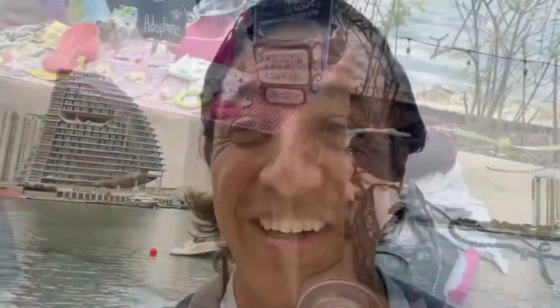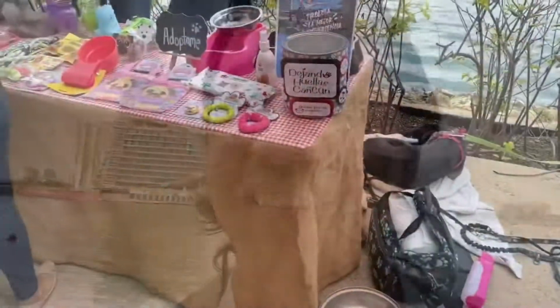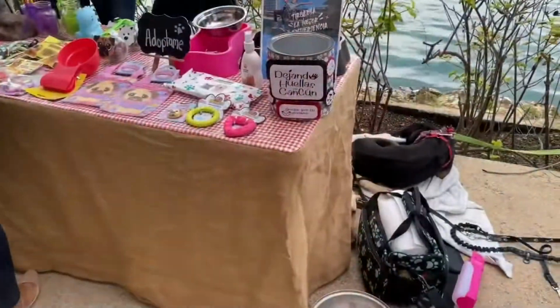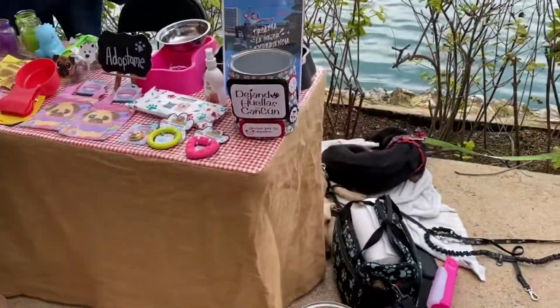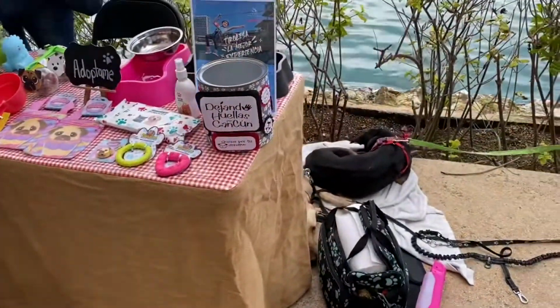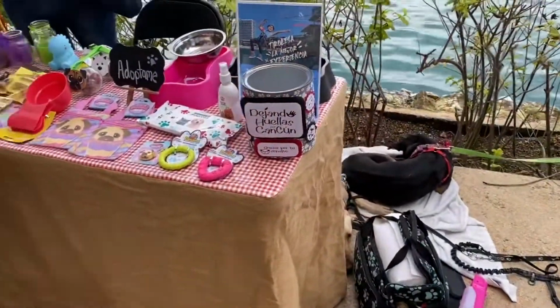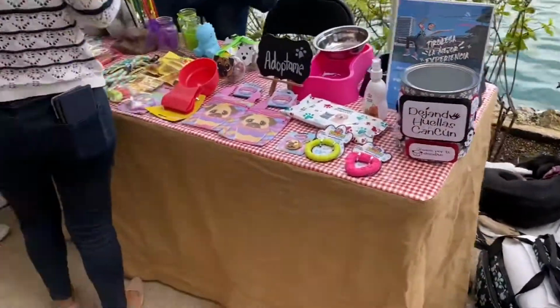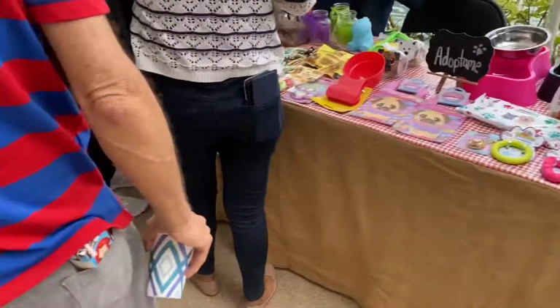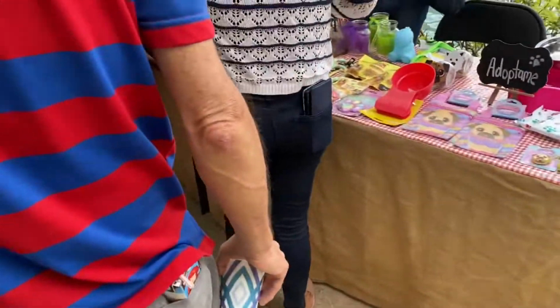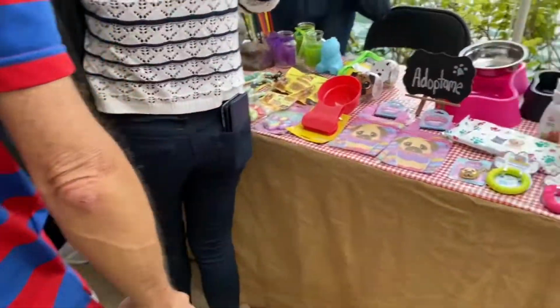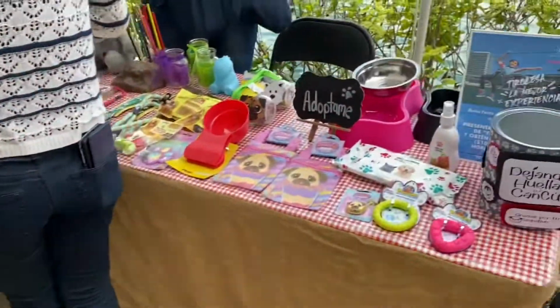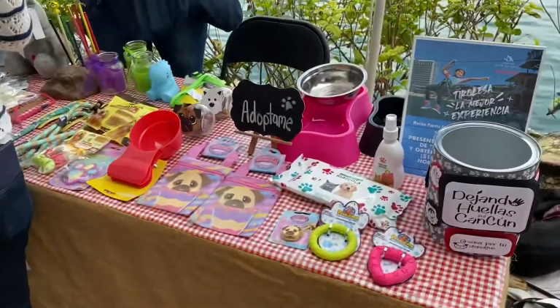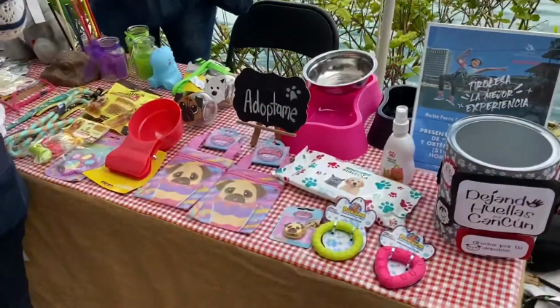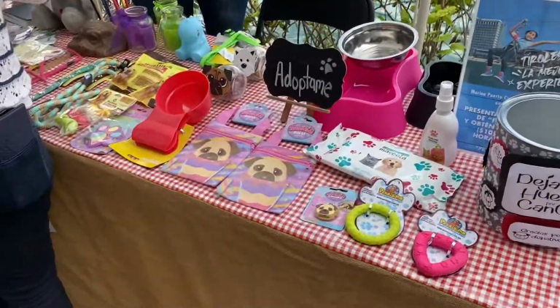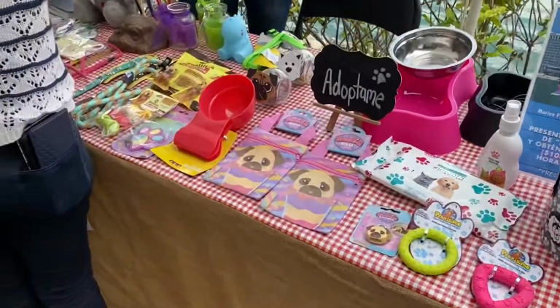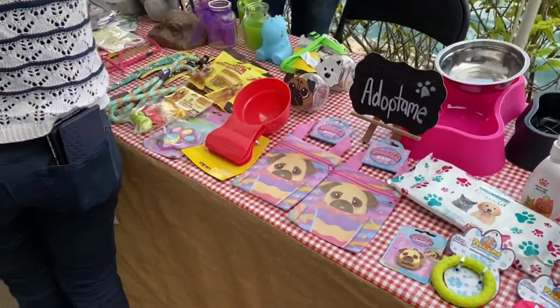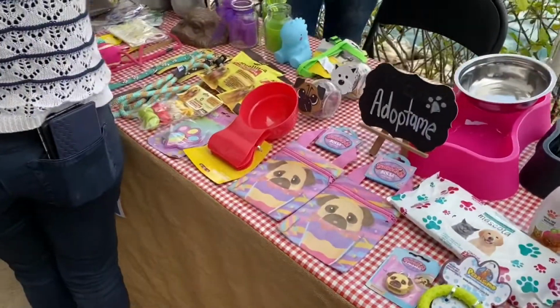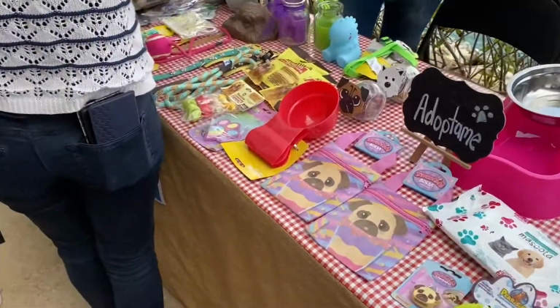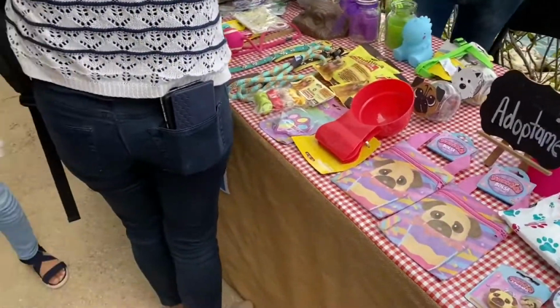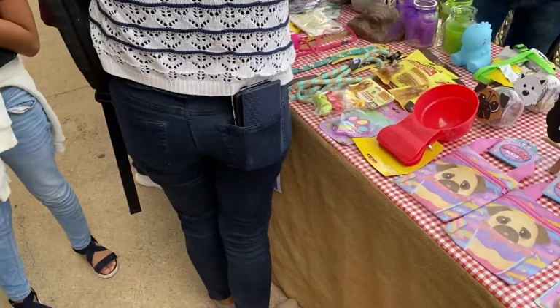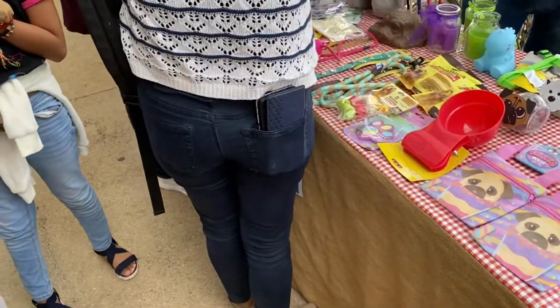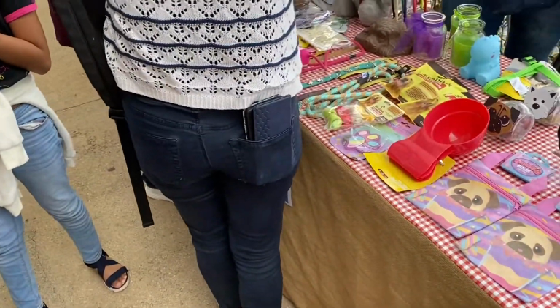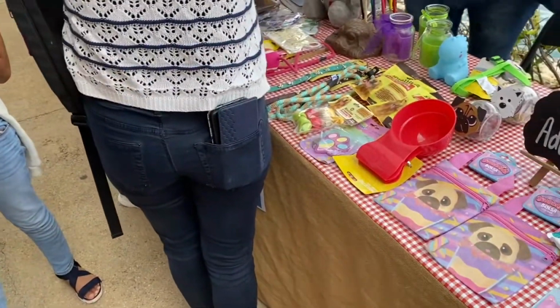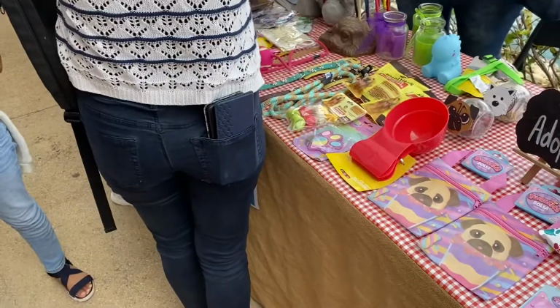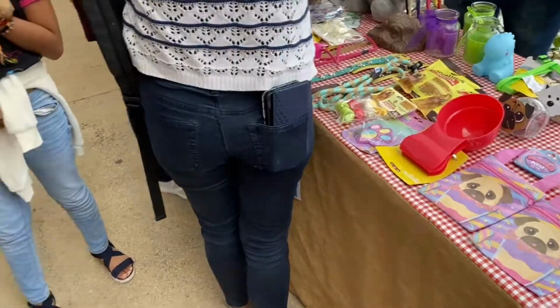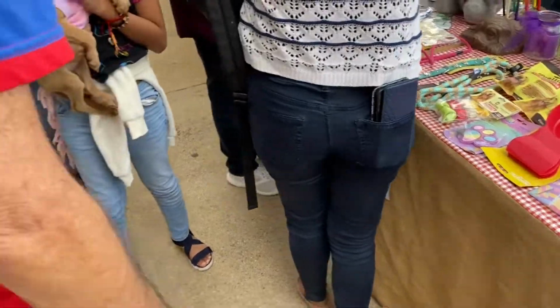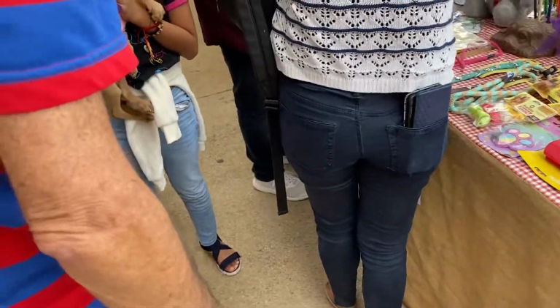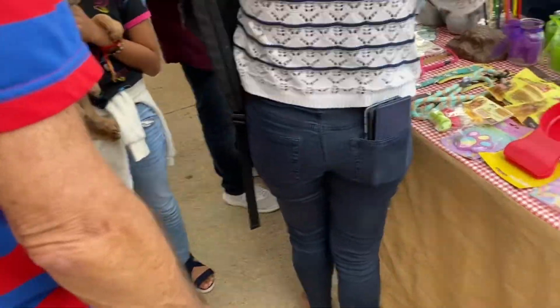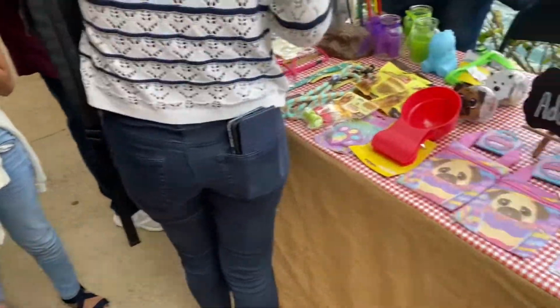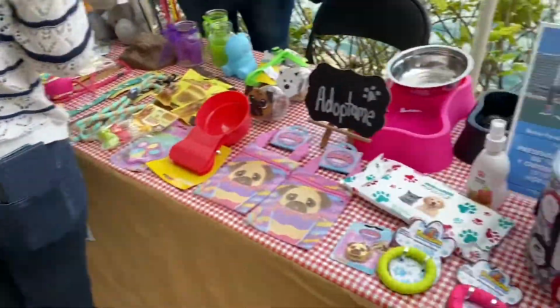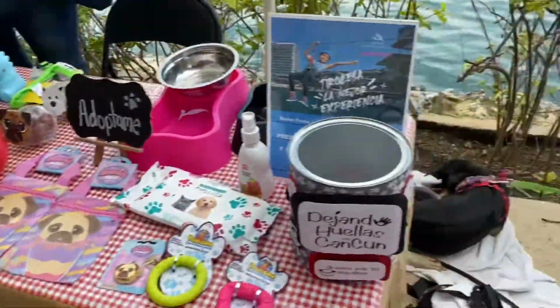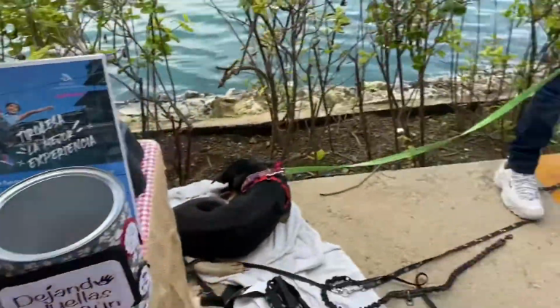They have a really cool dog adoption thing going on today, so tons of doggy stuff if you want to come check that out. Some doggies there.